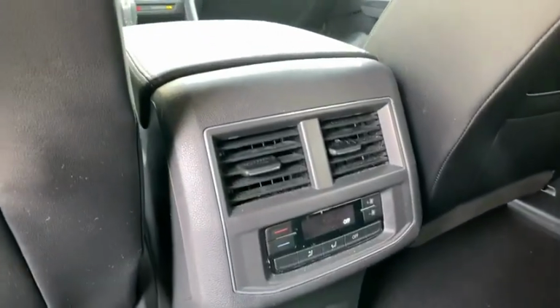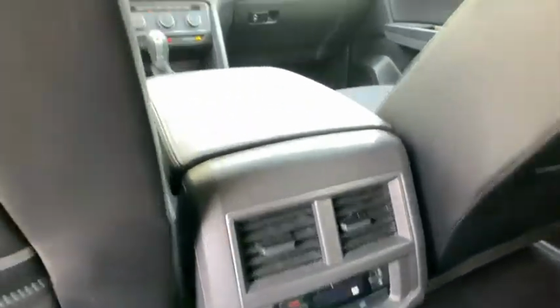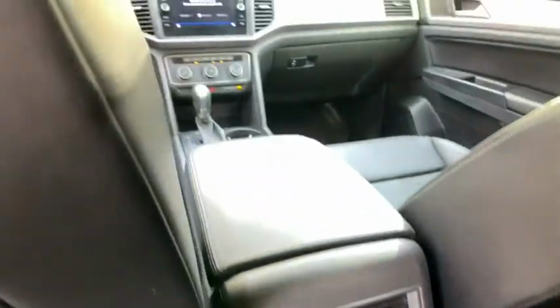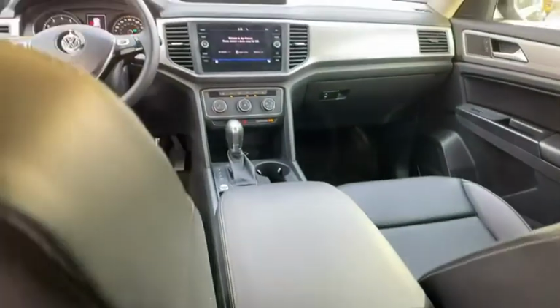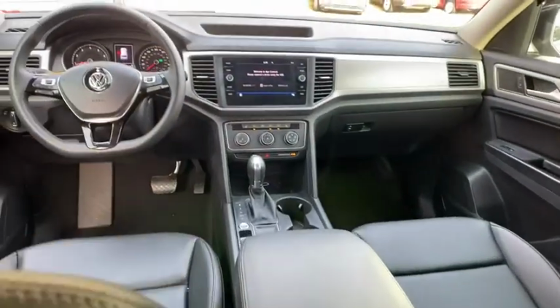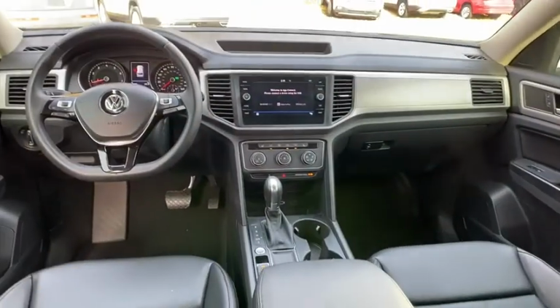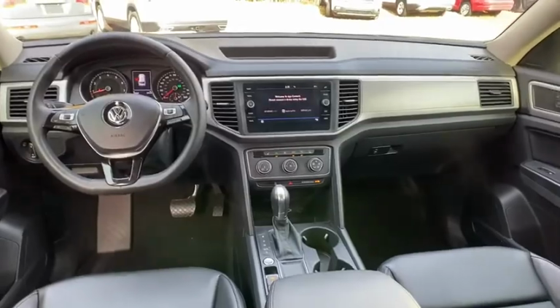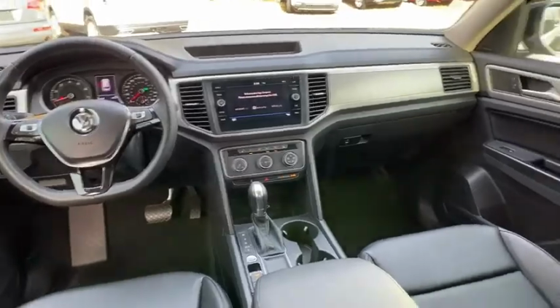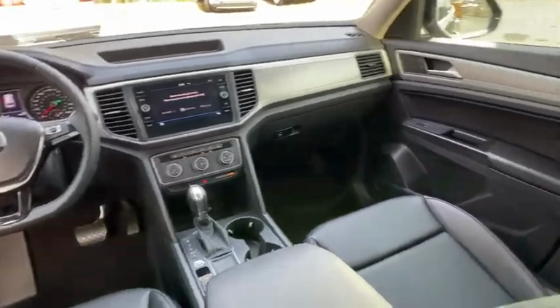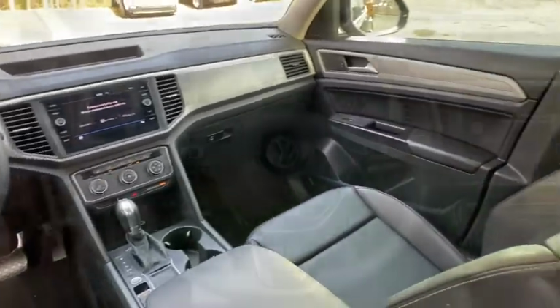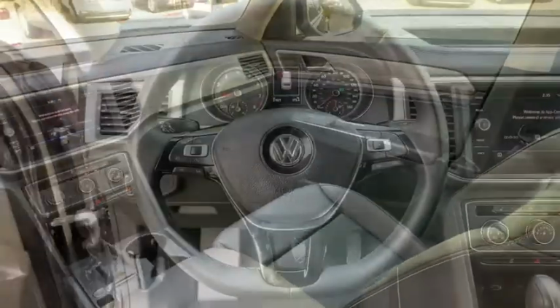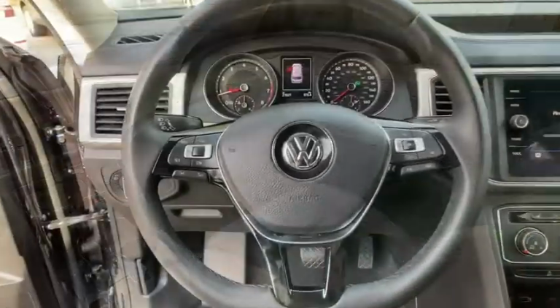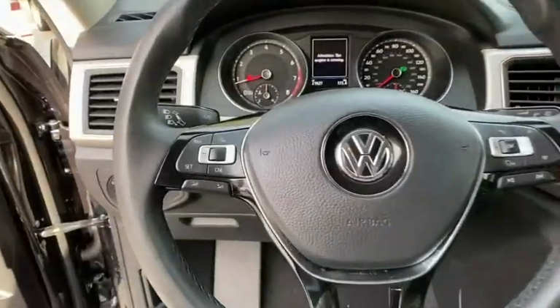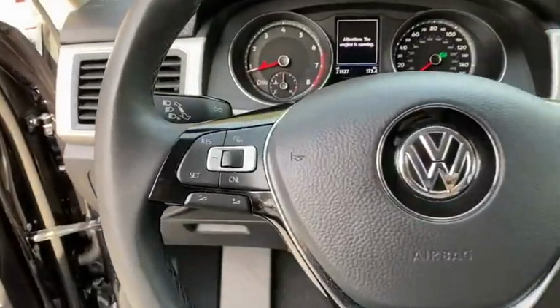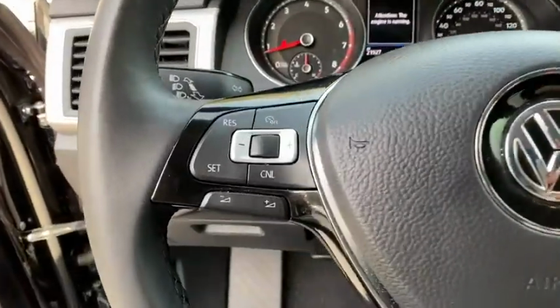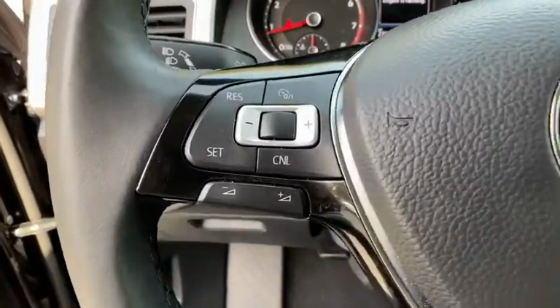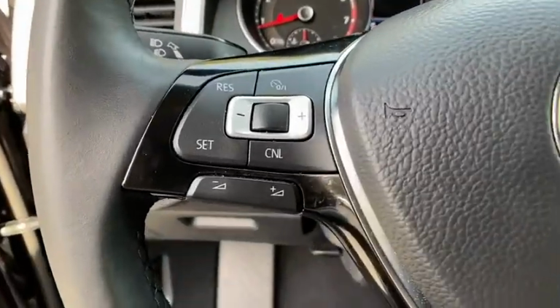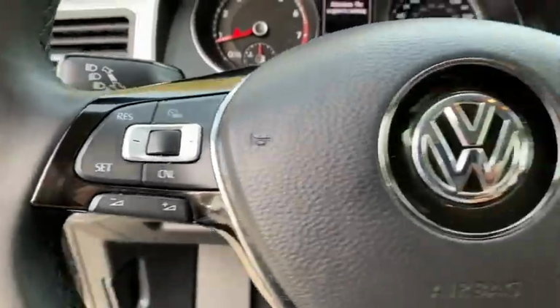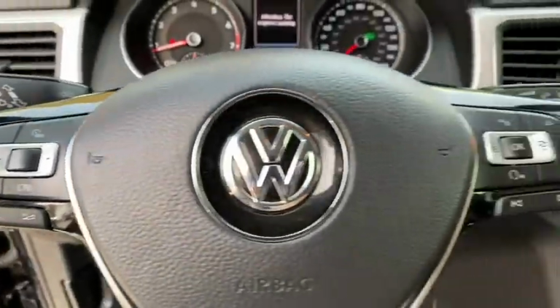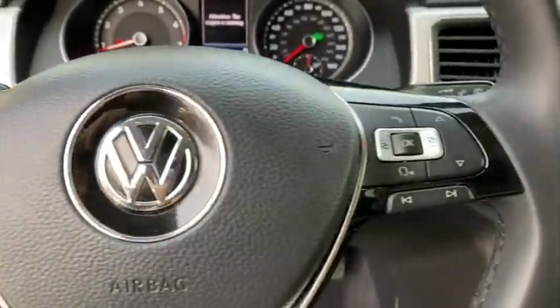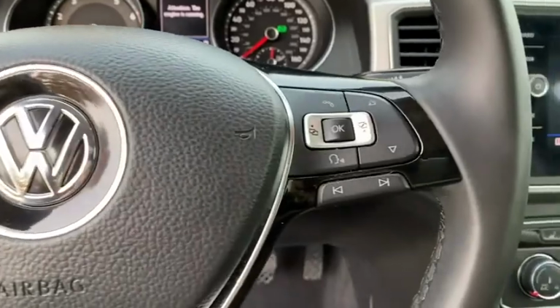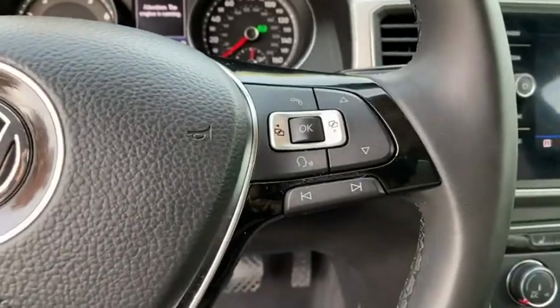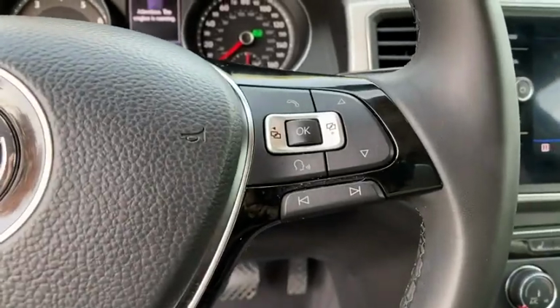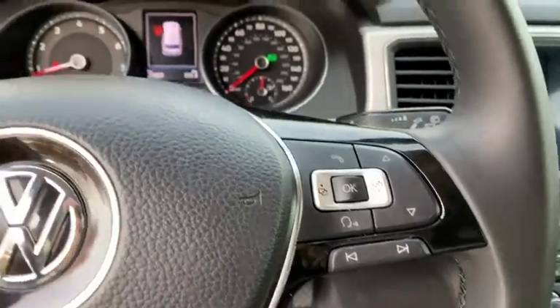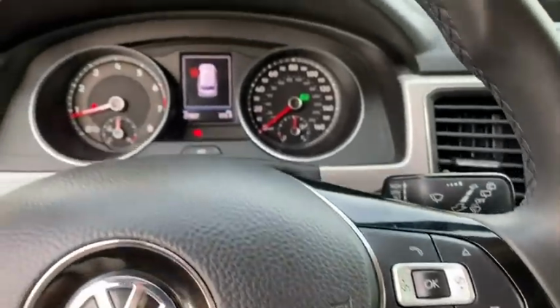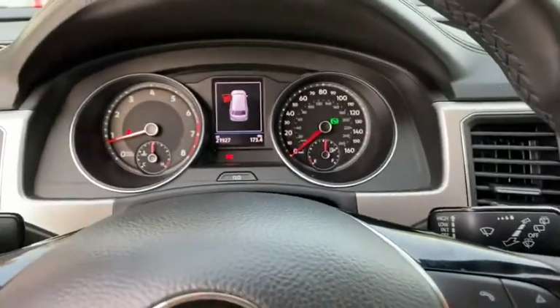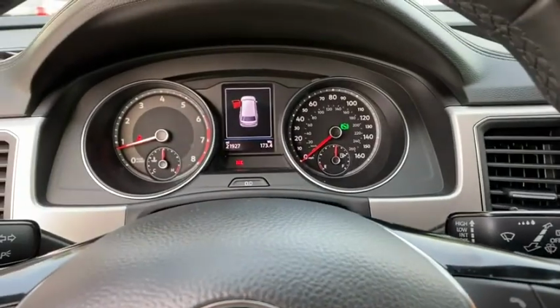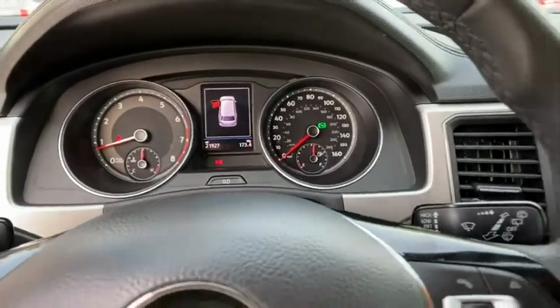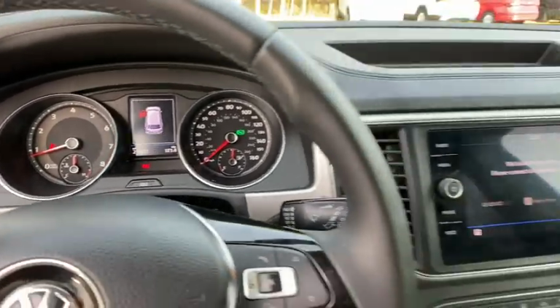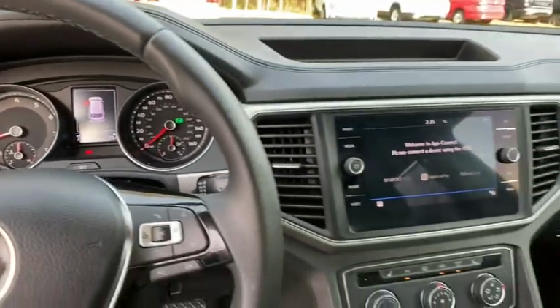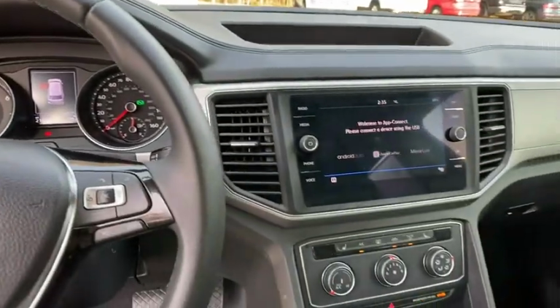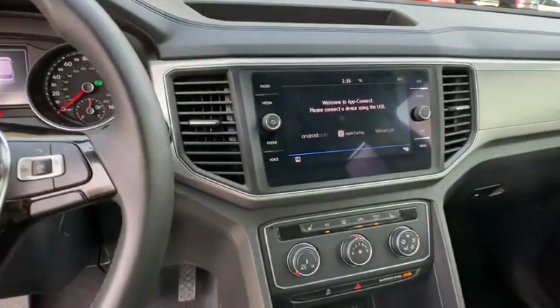Aluminum wheels, floor mats, cruise control, keyless start, four-wheel disc brakes, AM-FM stereo radio, rear defrost, front-wheel drive, power windows. Come see the car for yourself.